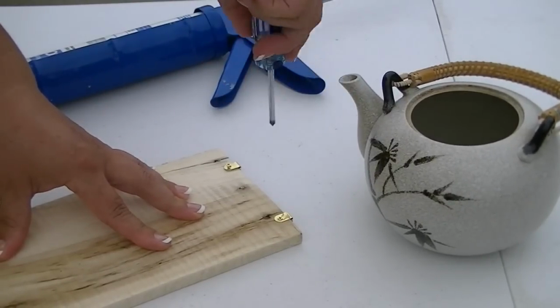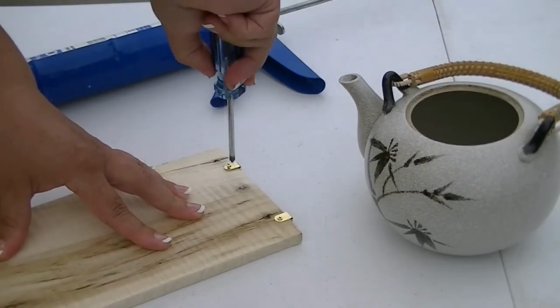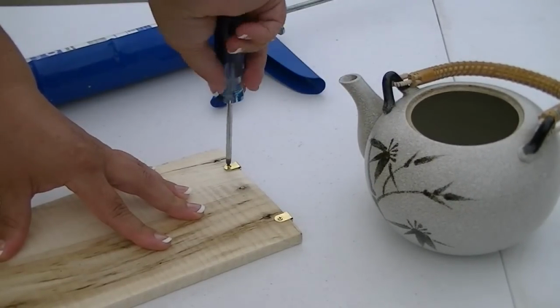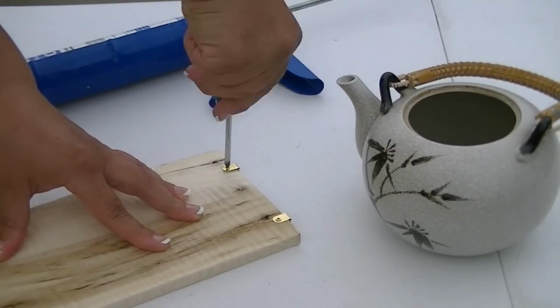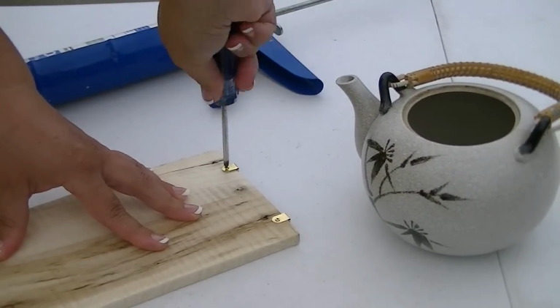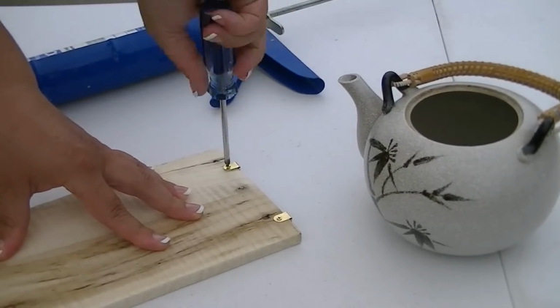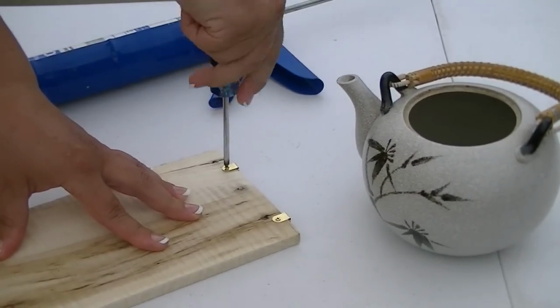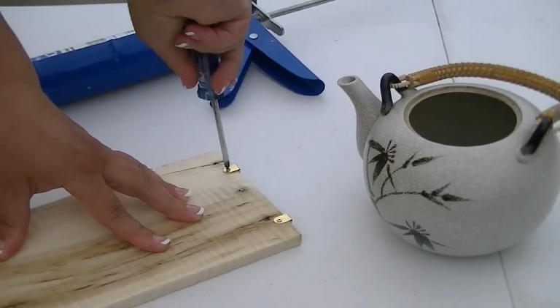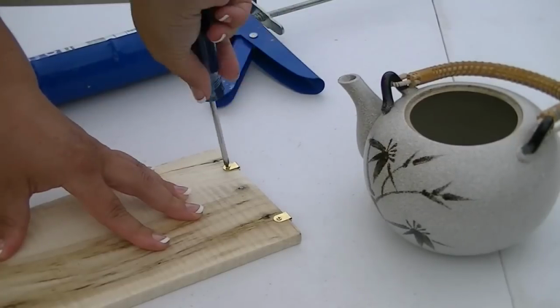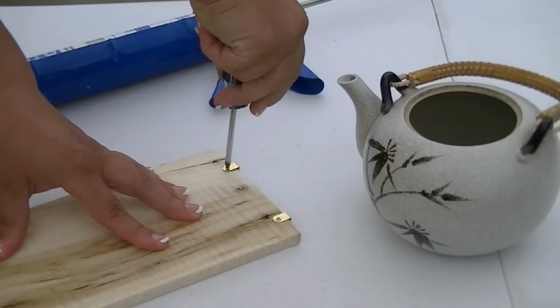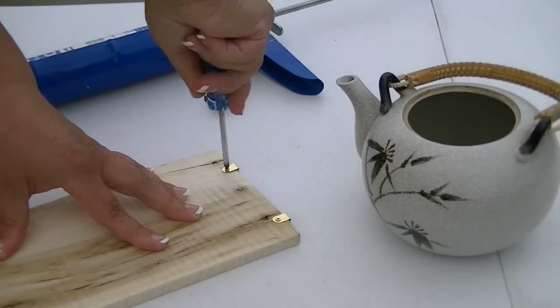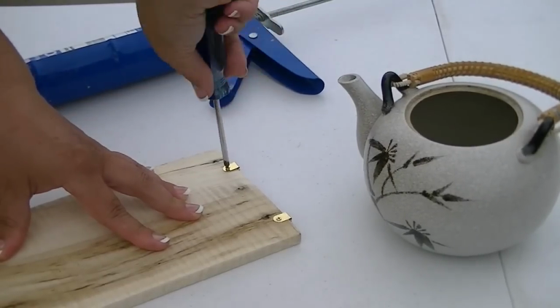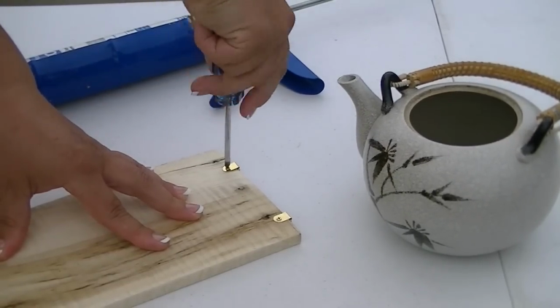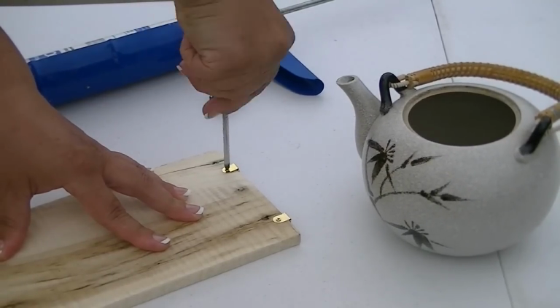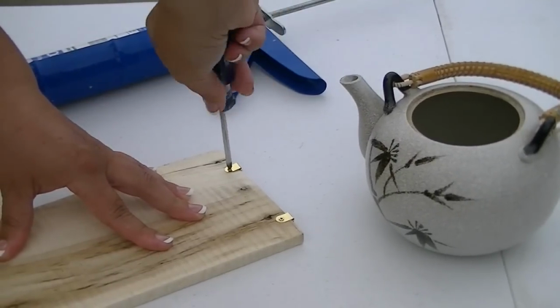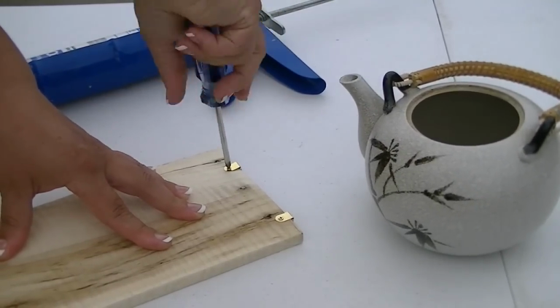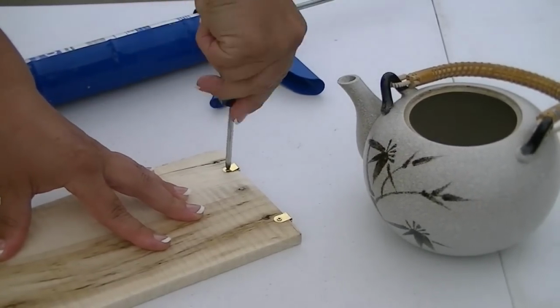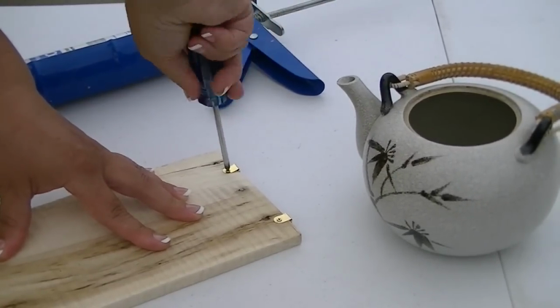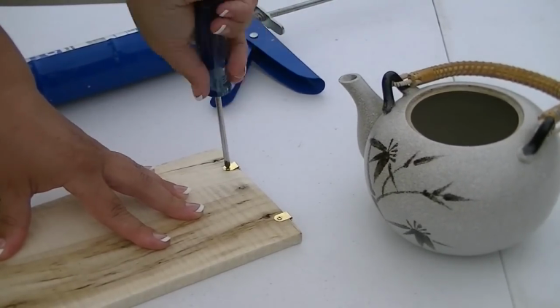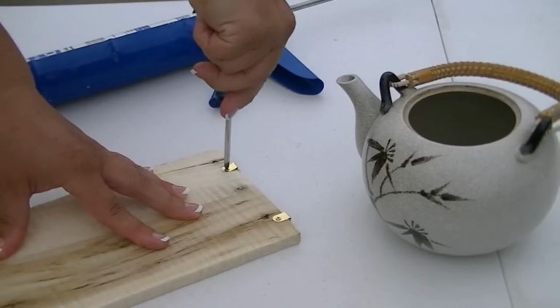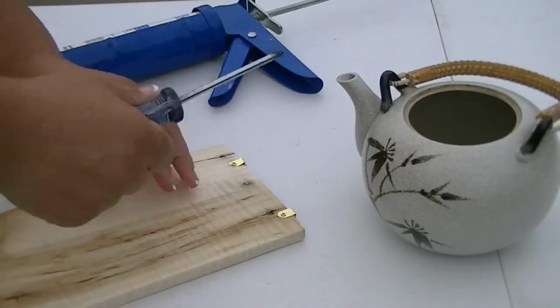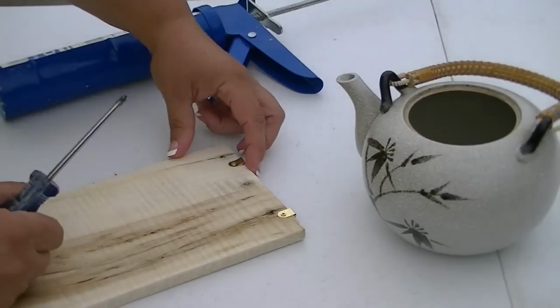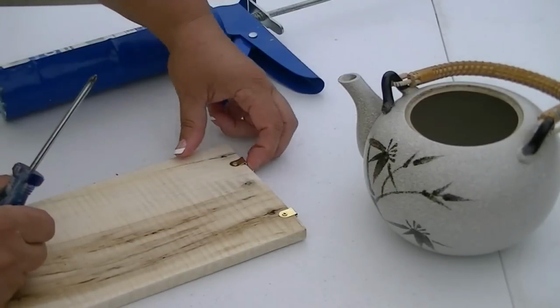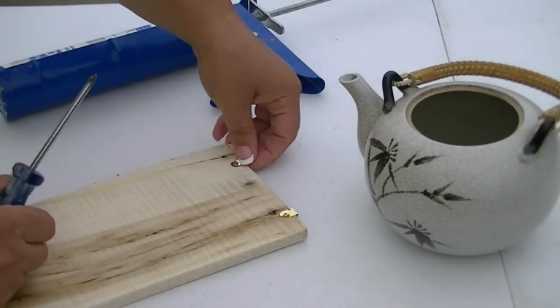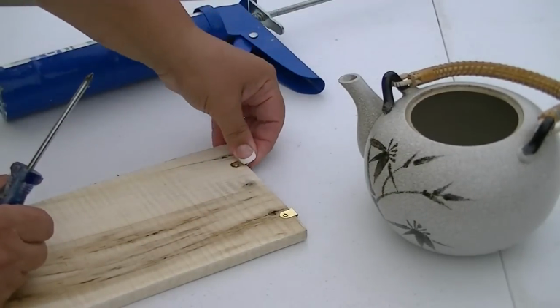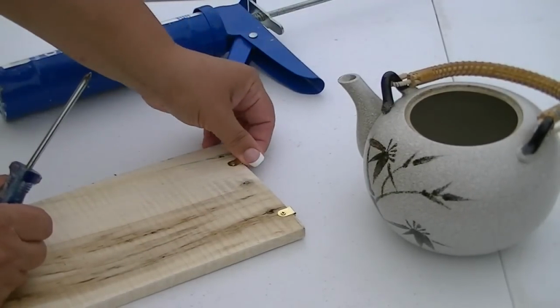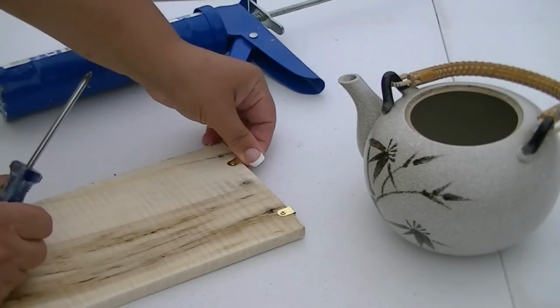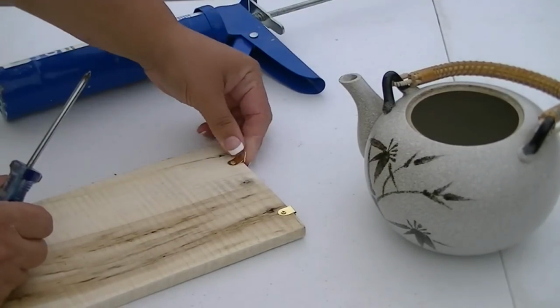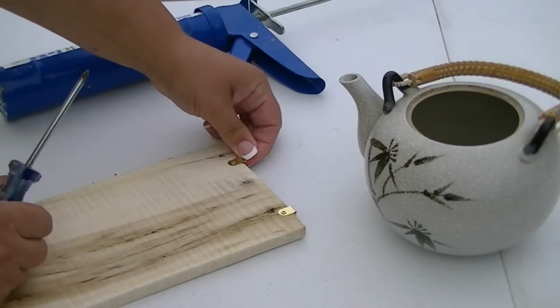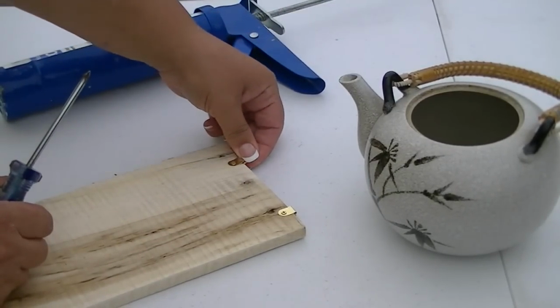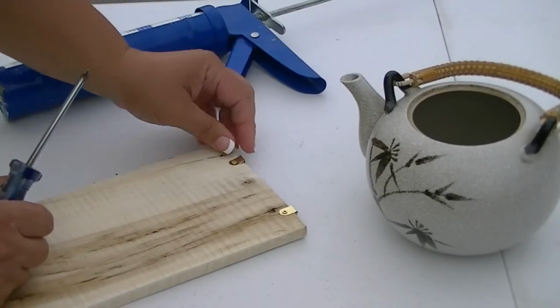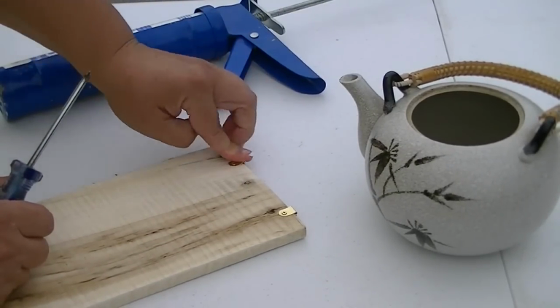Now if you wanted to, you could finish this piece of wood and put some cute little saying on it, like 'home tweet home' or something totally kitschy like that. For the purposes of this video, though, I just want to show you how to make the basic birdhouse.